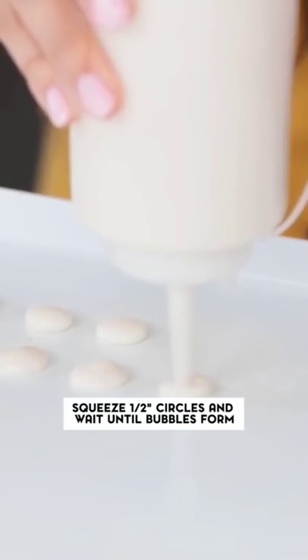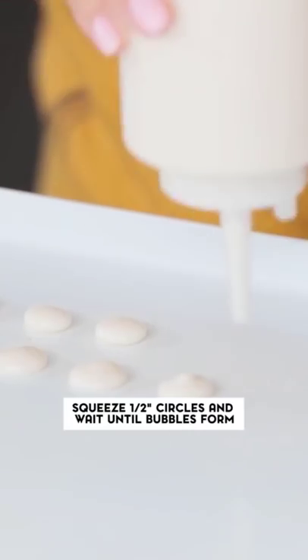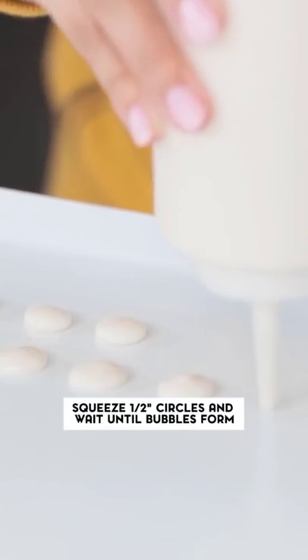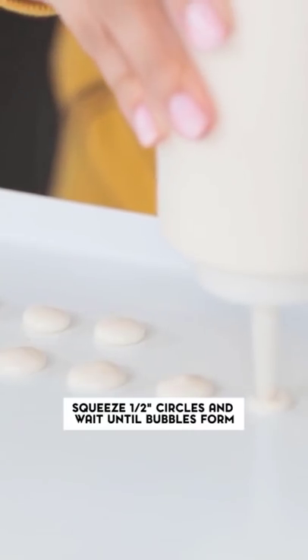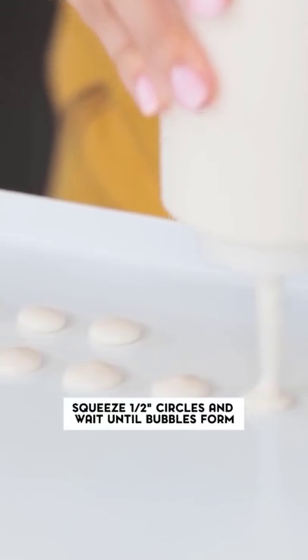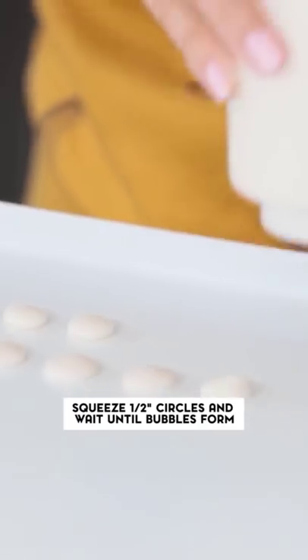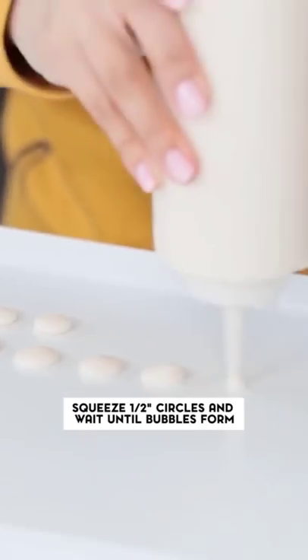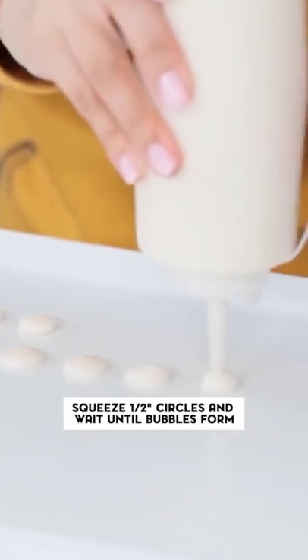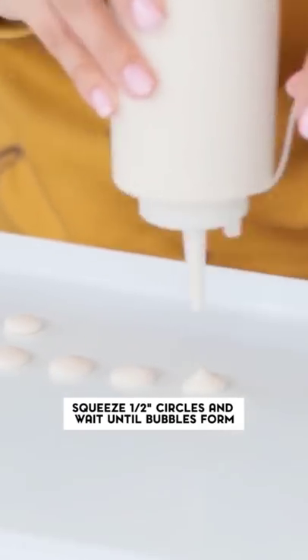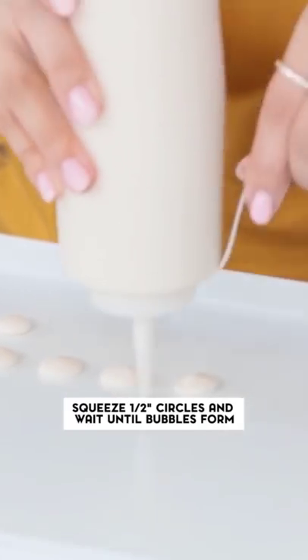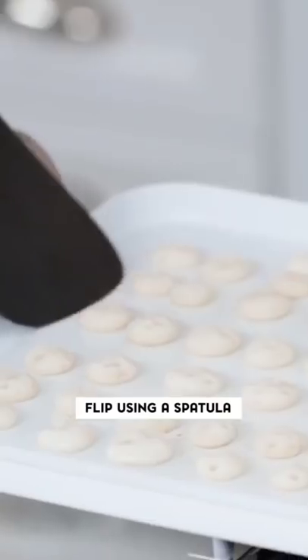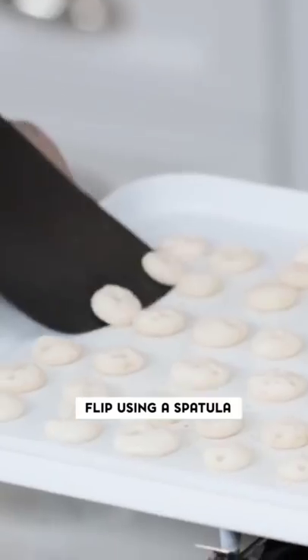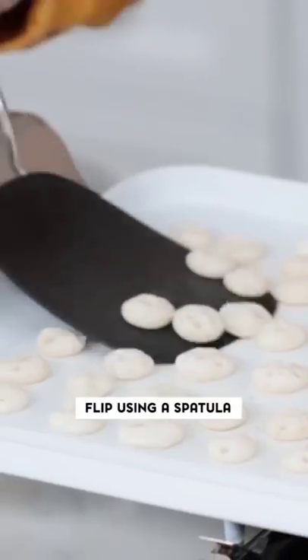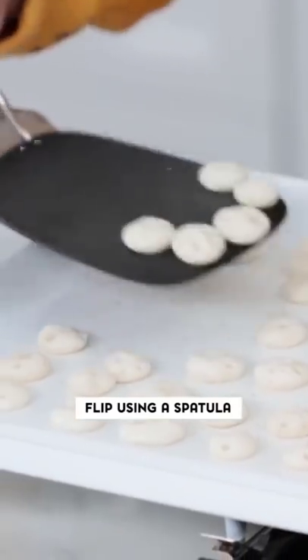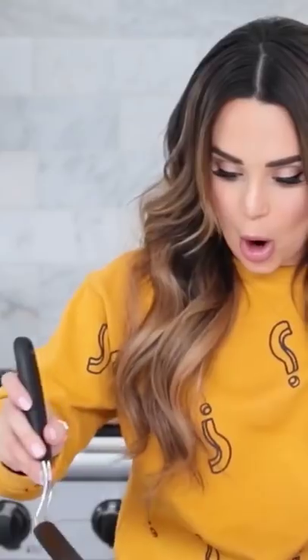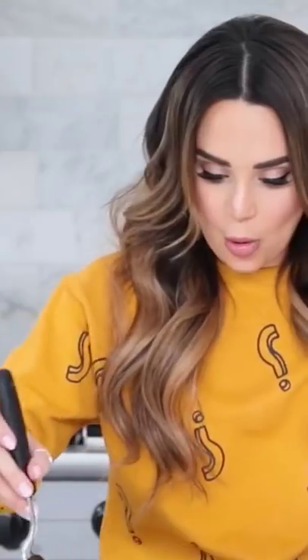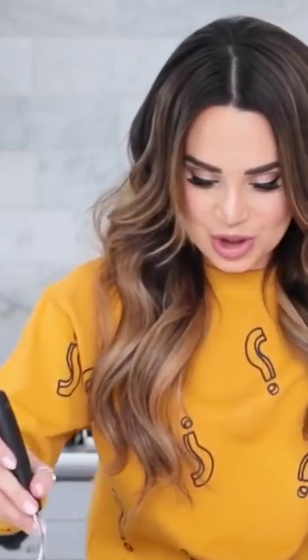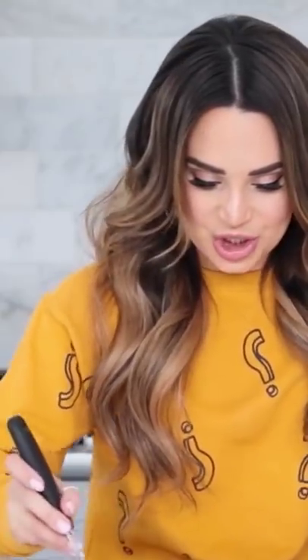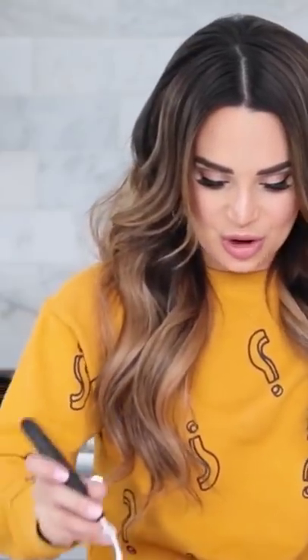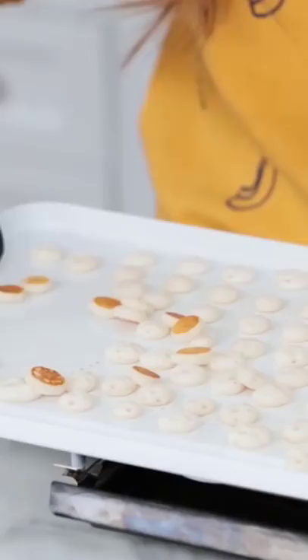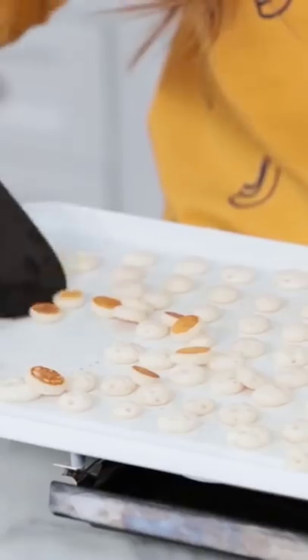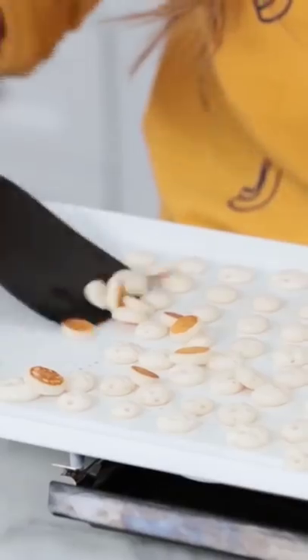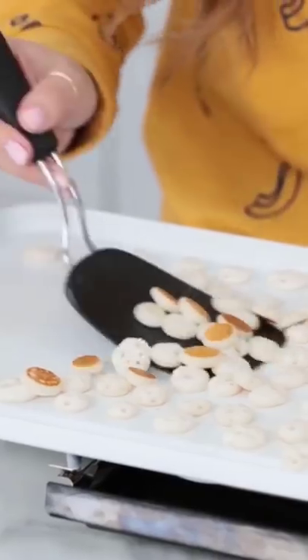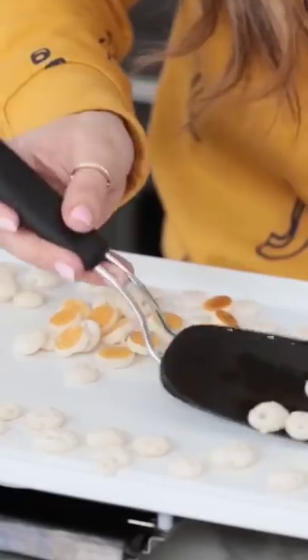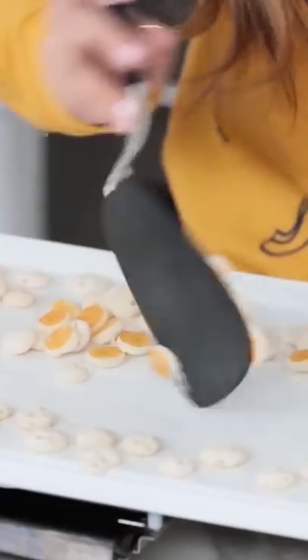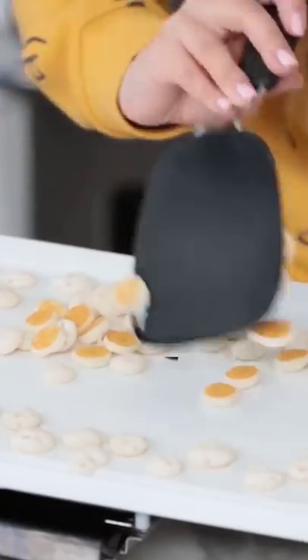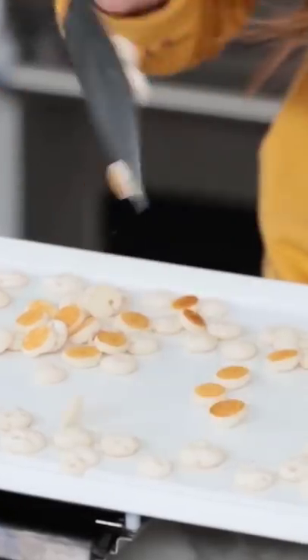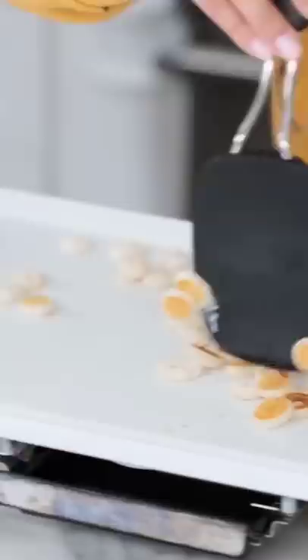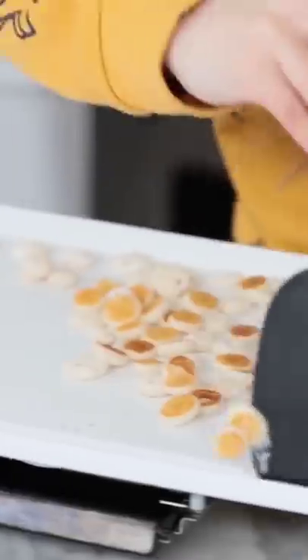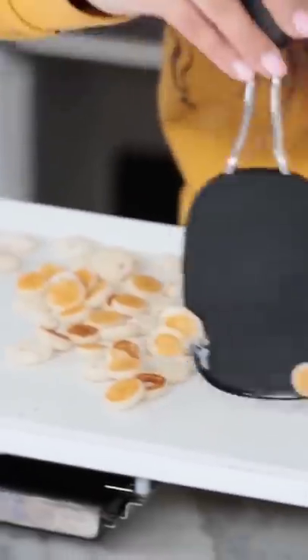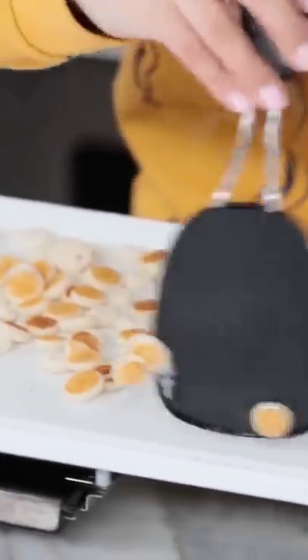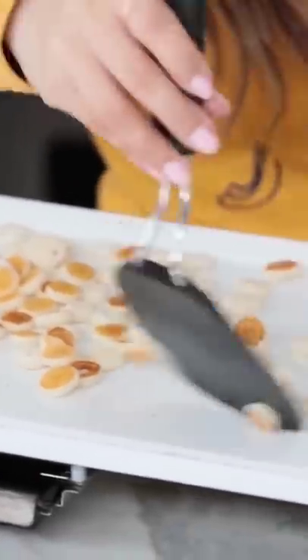And then we just cook them until a bunch of little bubbles start to form, and then we flip them over. Oh shoot! Some of them aren't even... Oh no, I lost a couple!